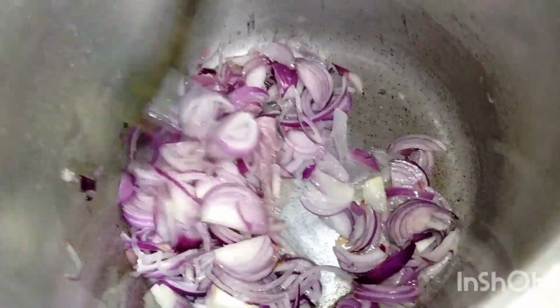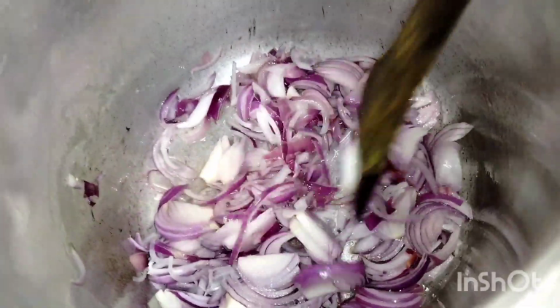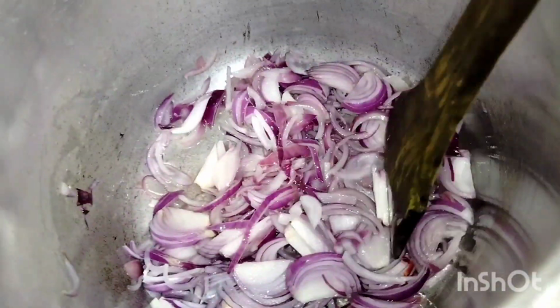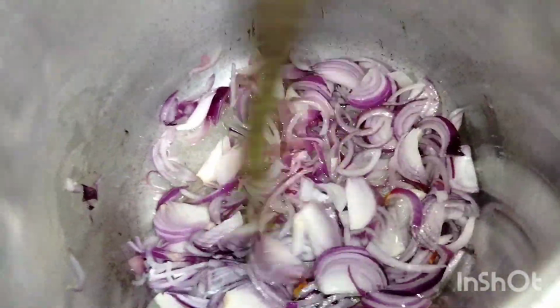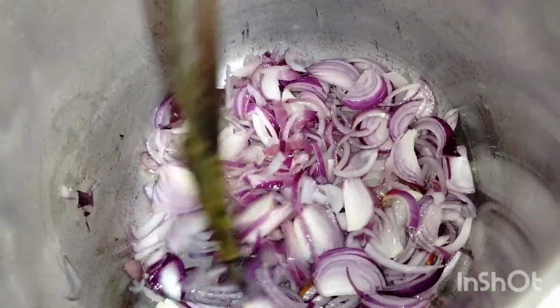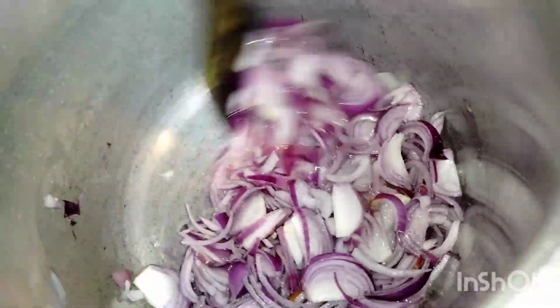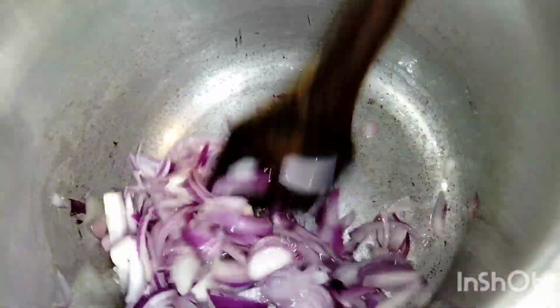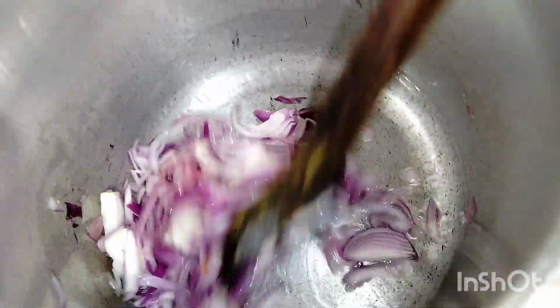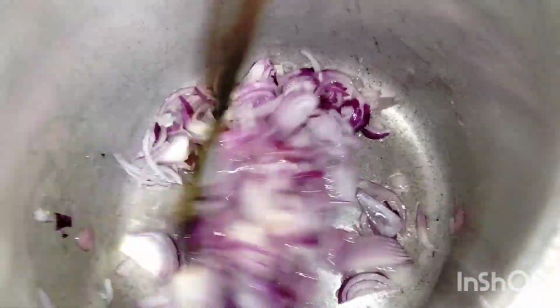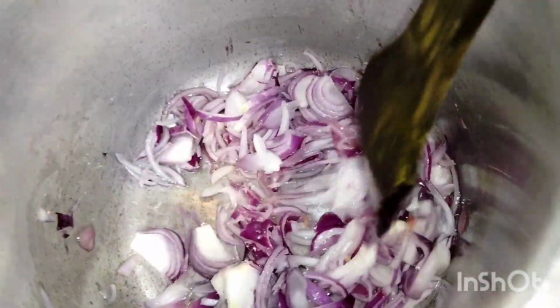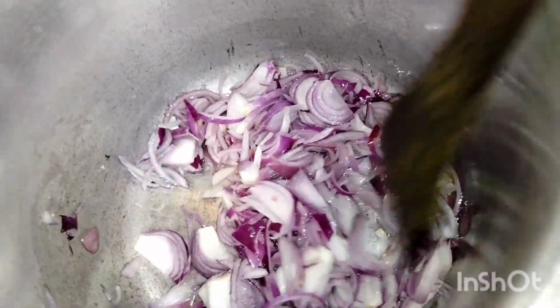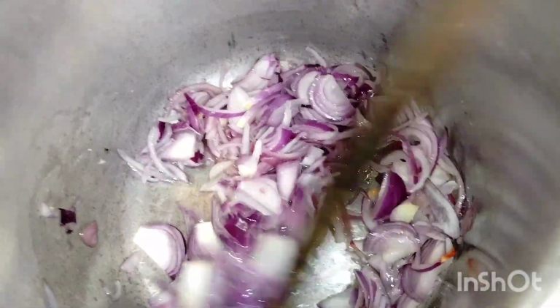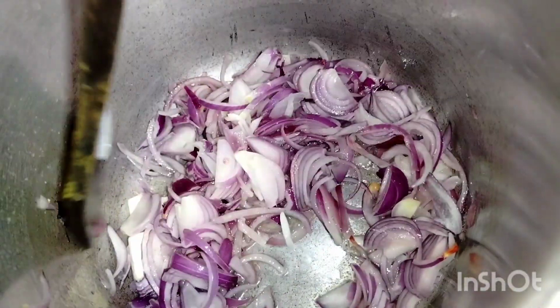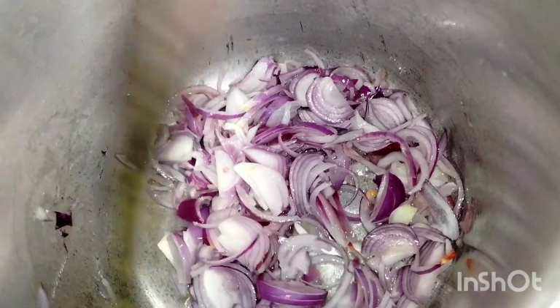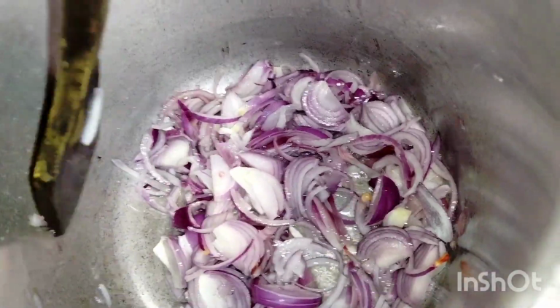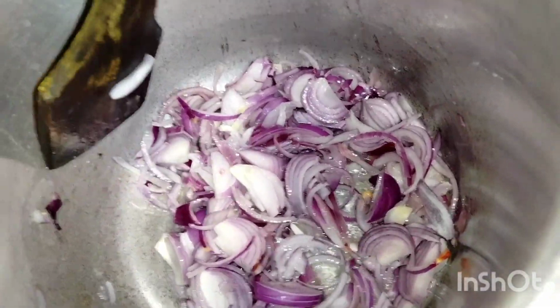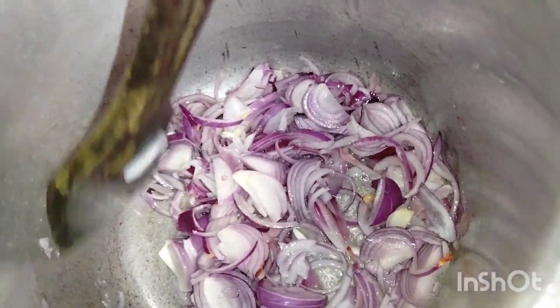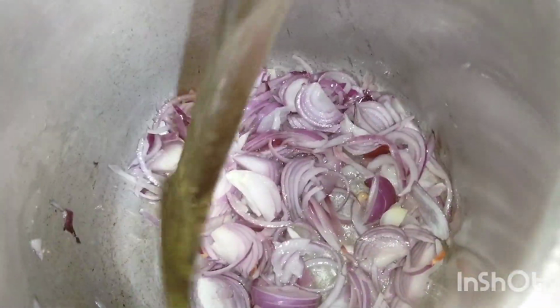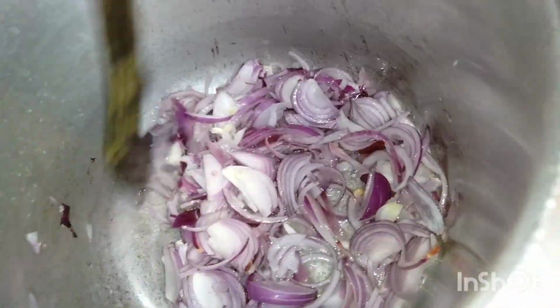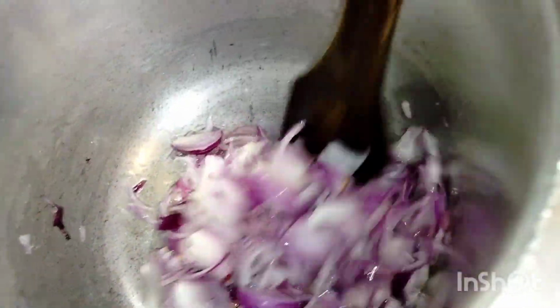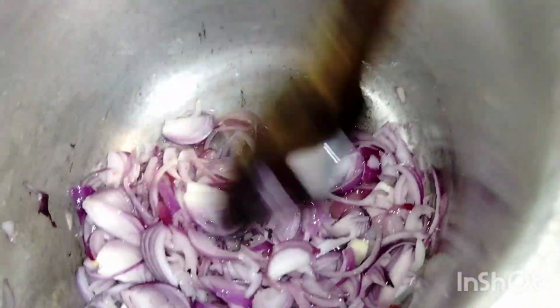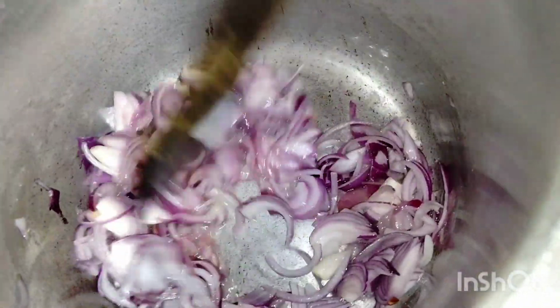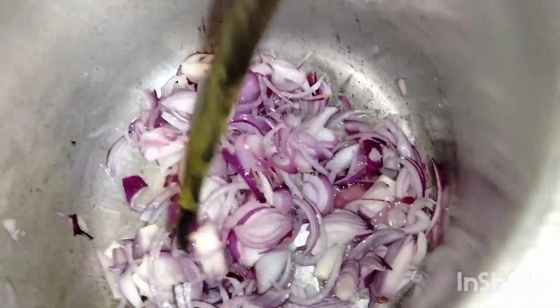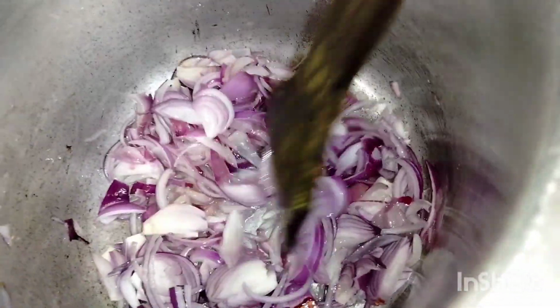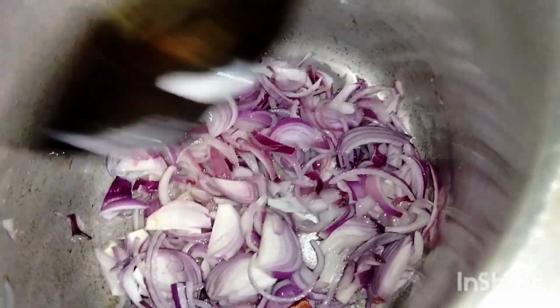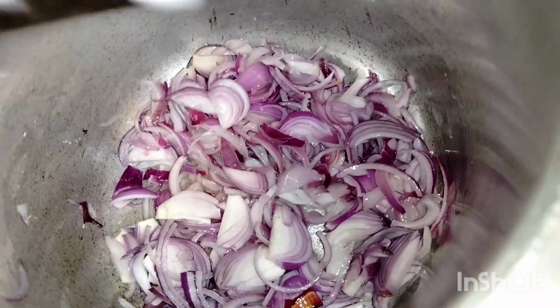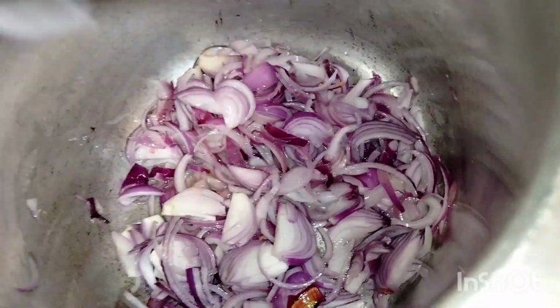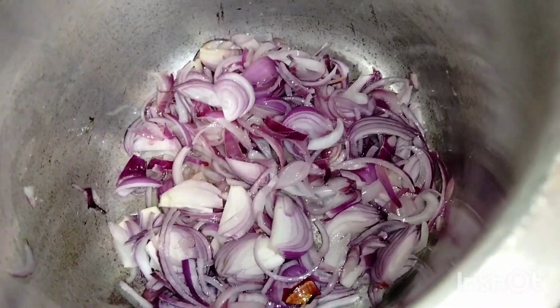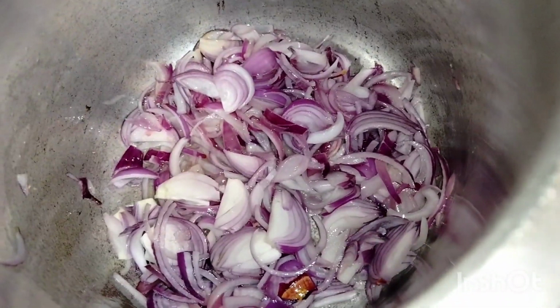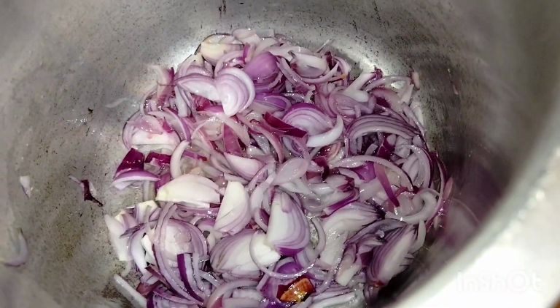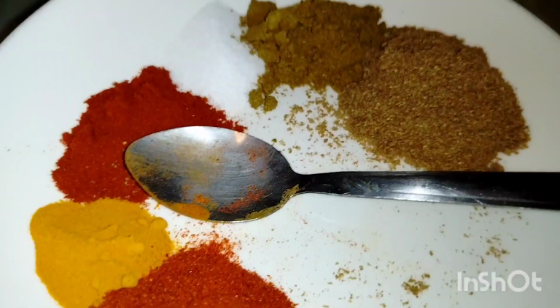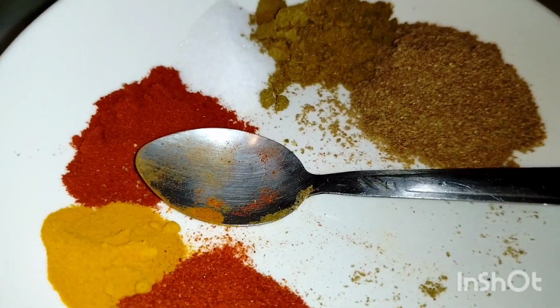I am doing a voice over. So first I am going to mix the sauce and I am going to share the sauce with you. In a moment I am going to mix the sauce.